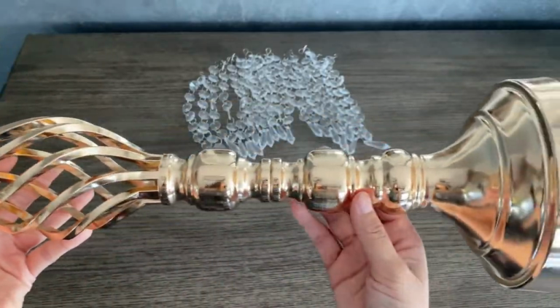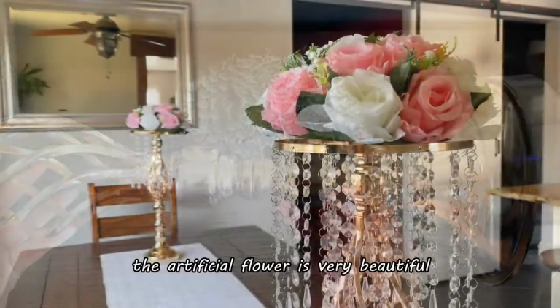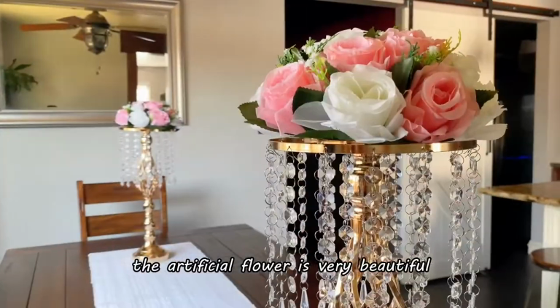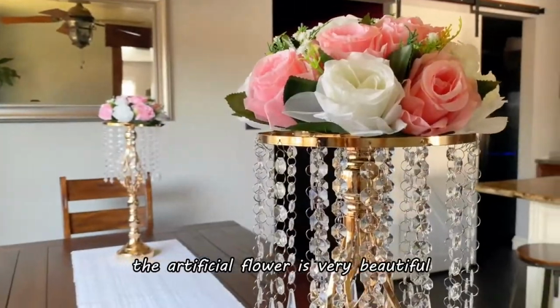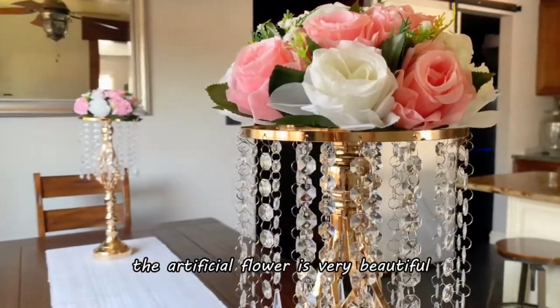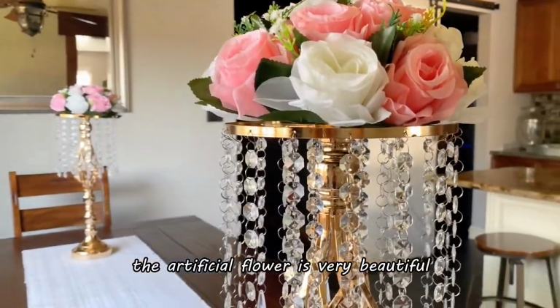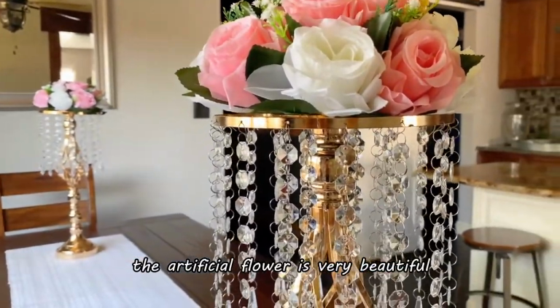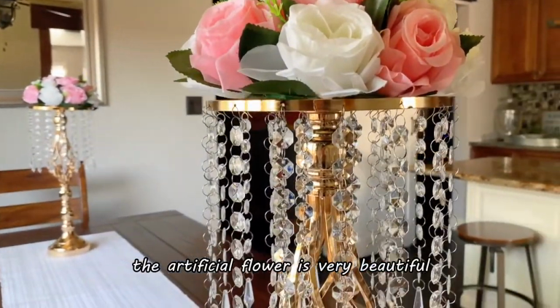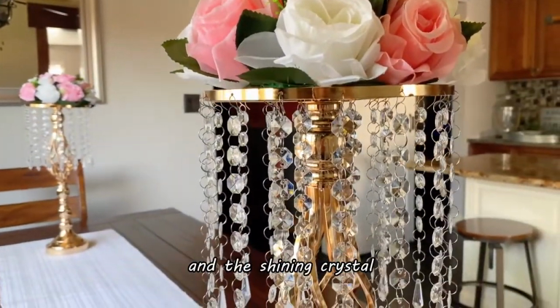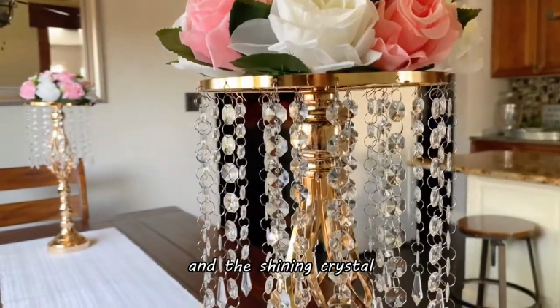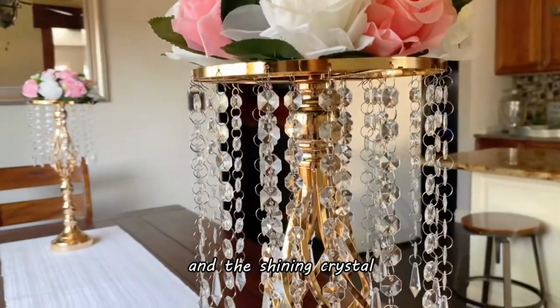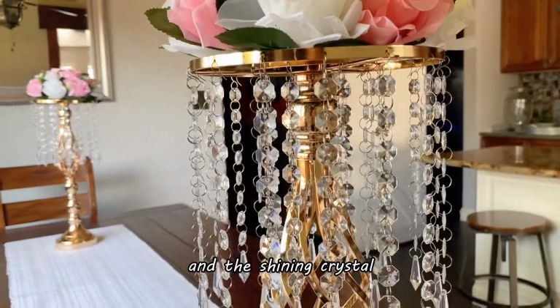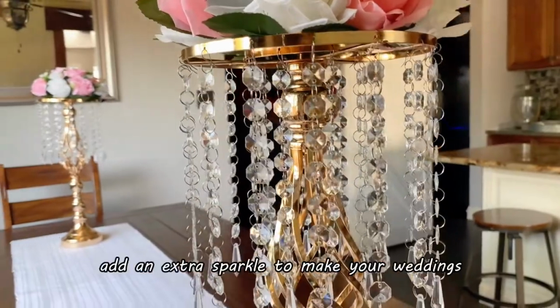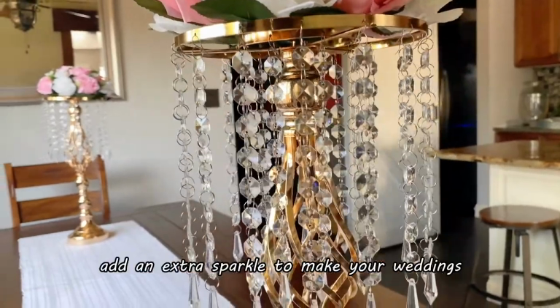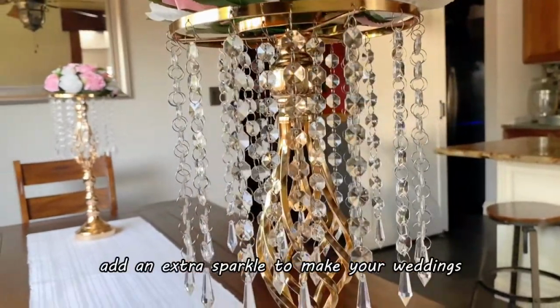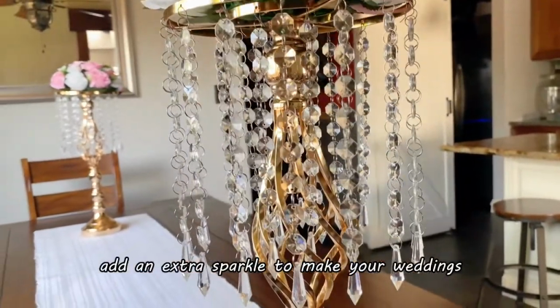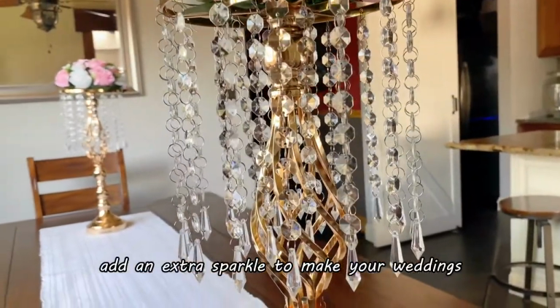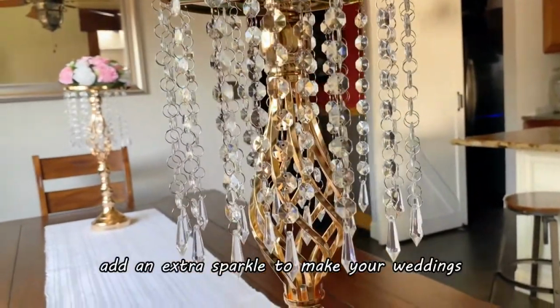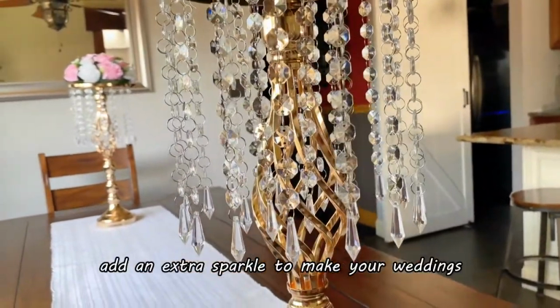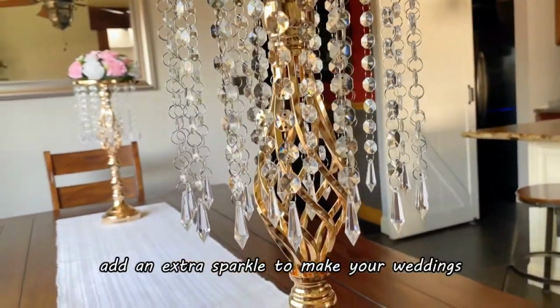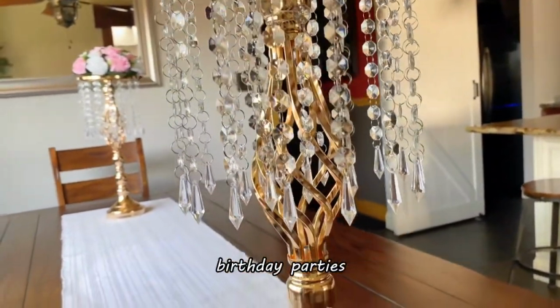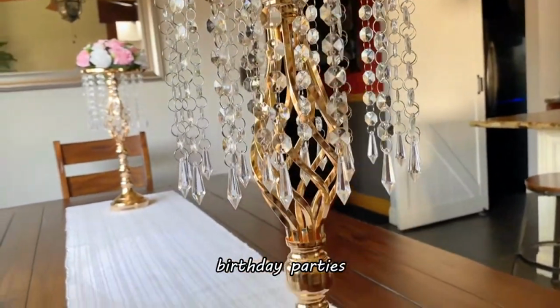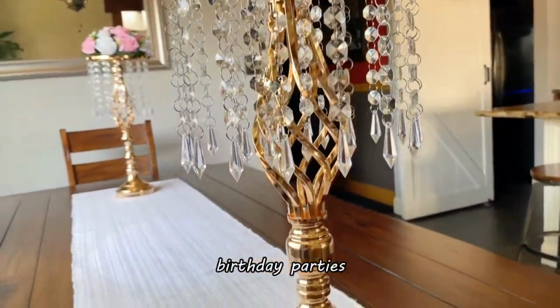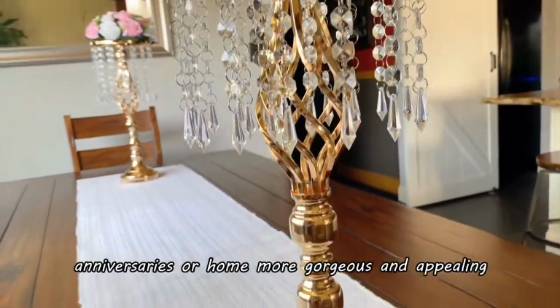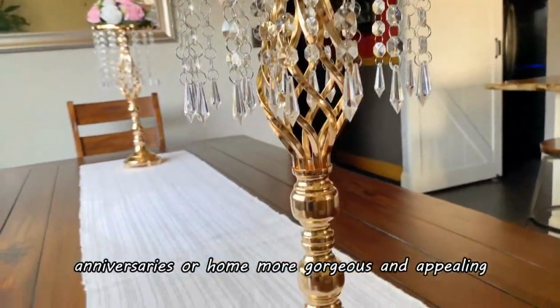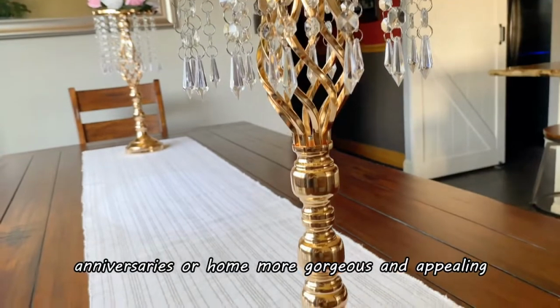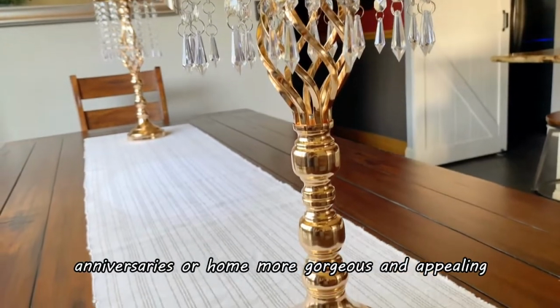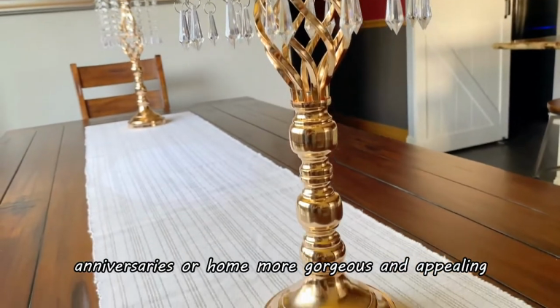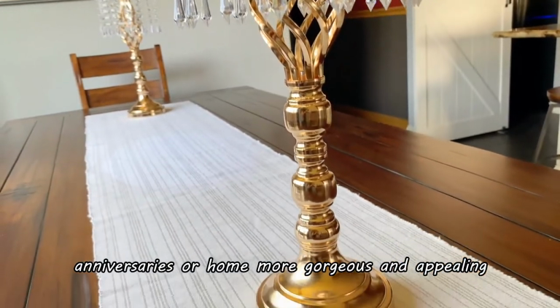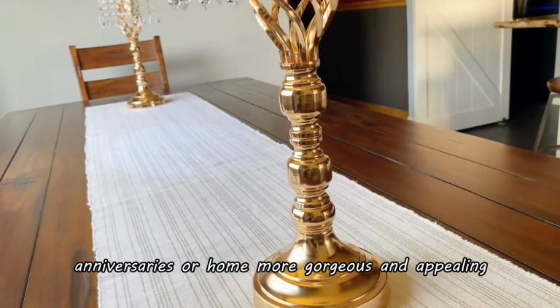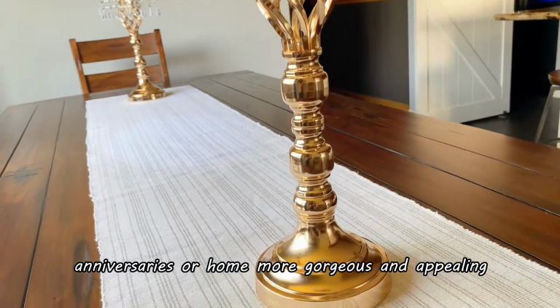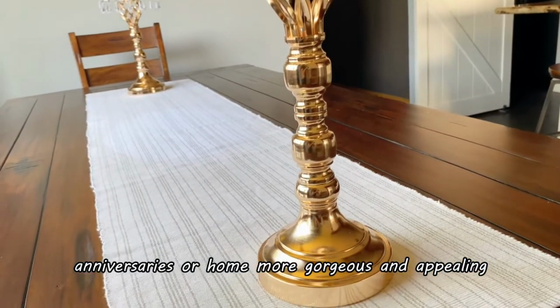The artificial flower is very beautiful and the shining crystal adds an extra sparkle to make your weddings, birthday parties, anniversaries, or home more gorgeous and appealing.